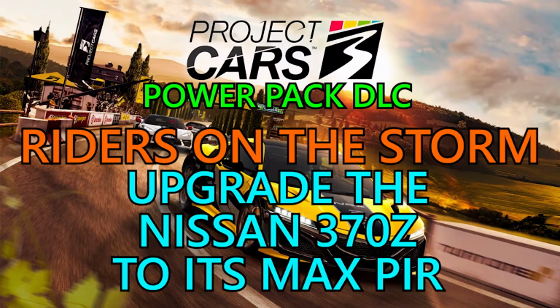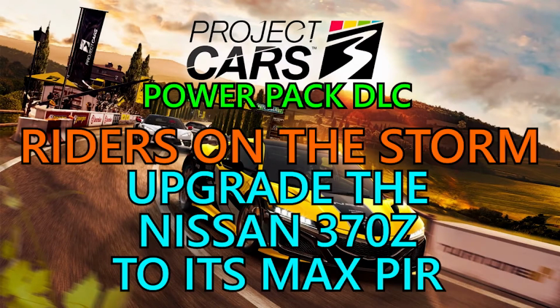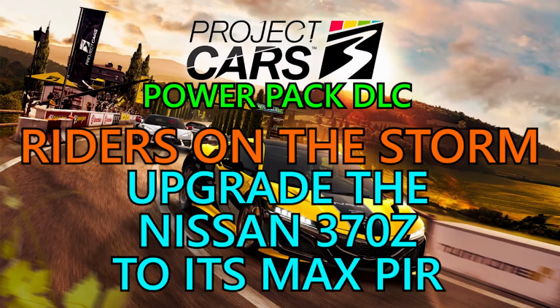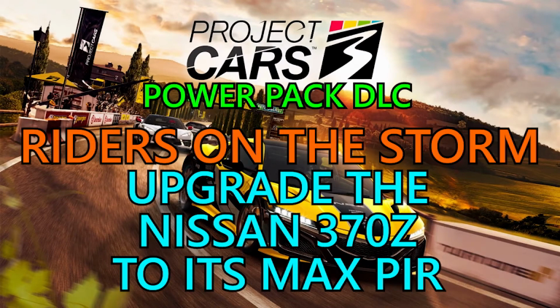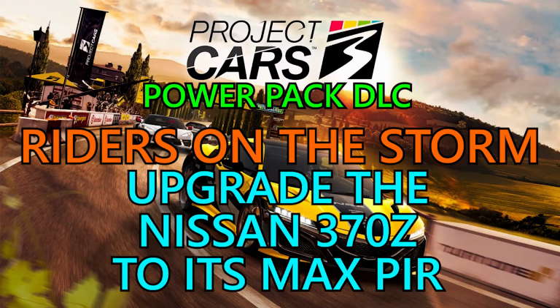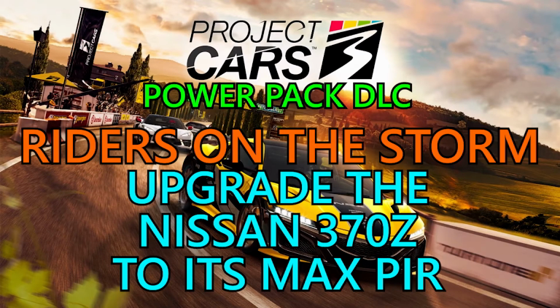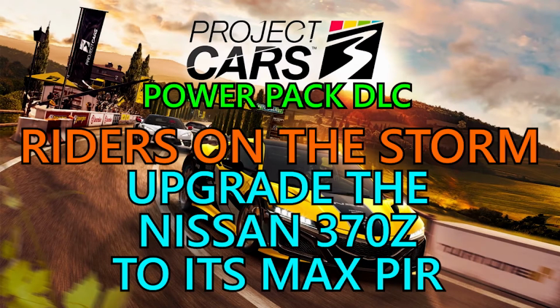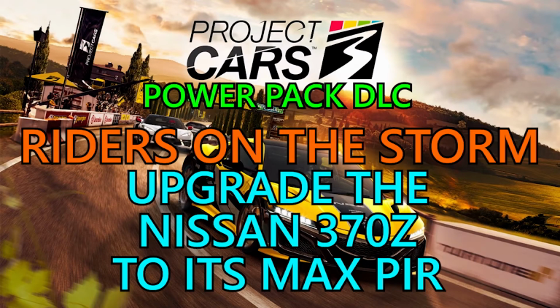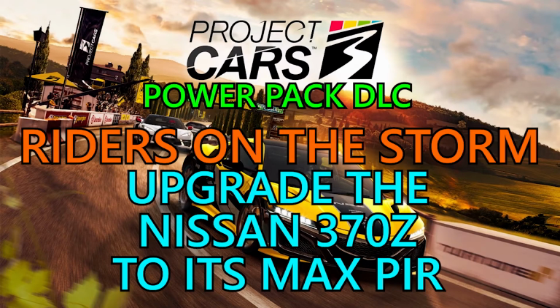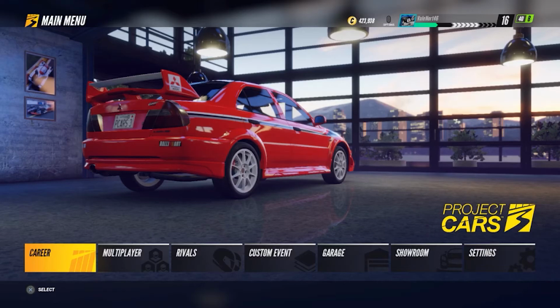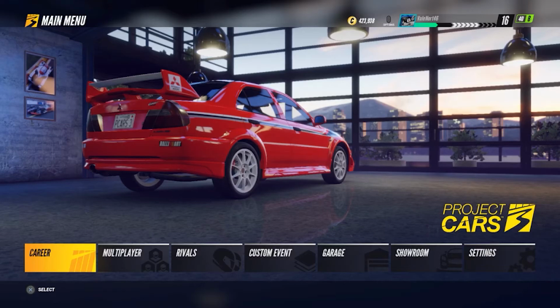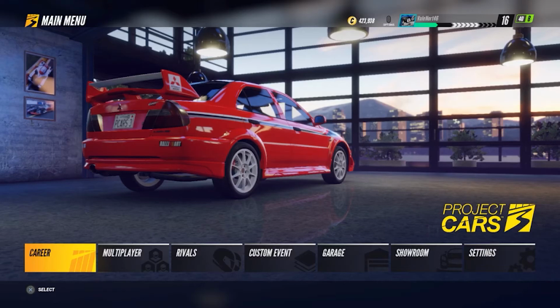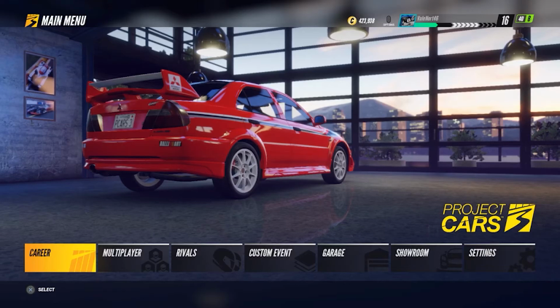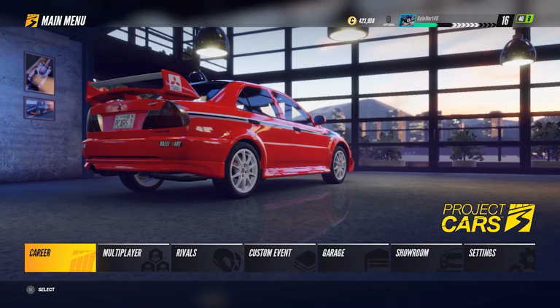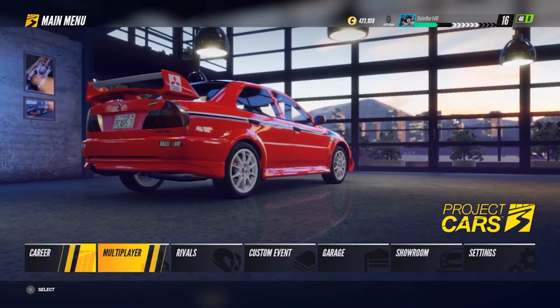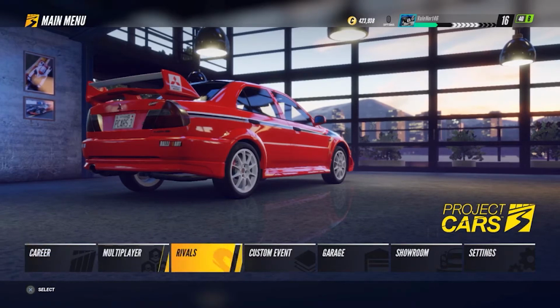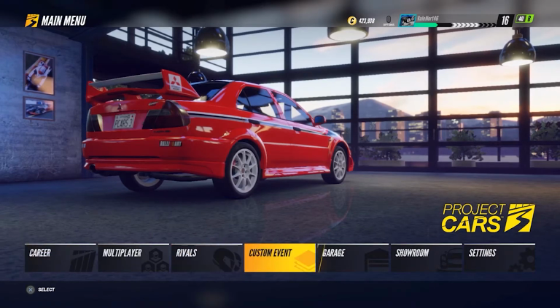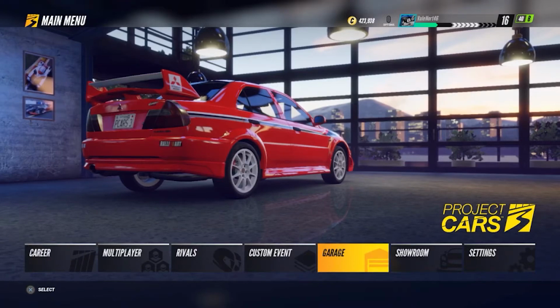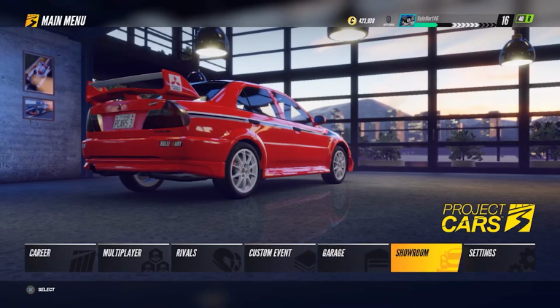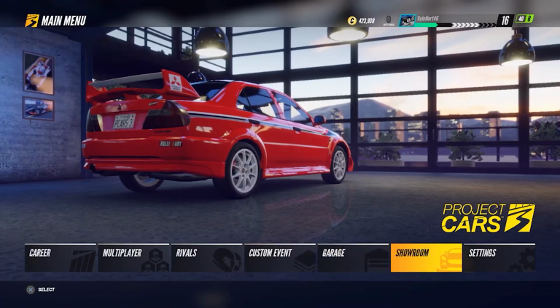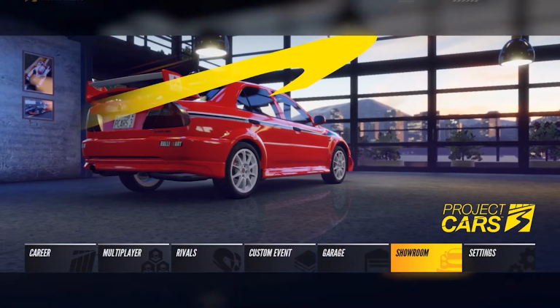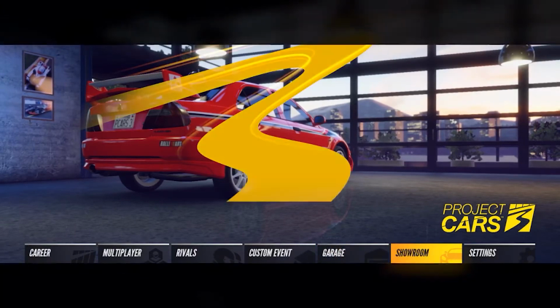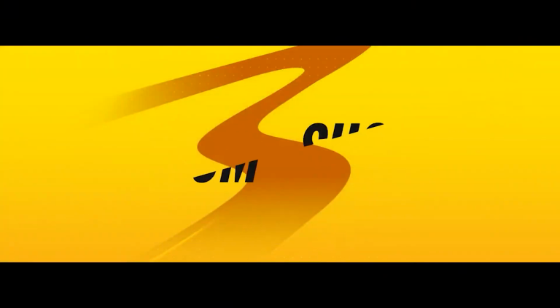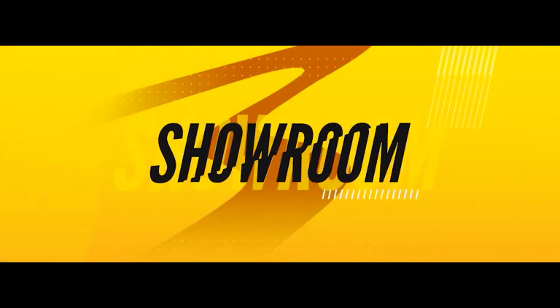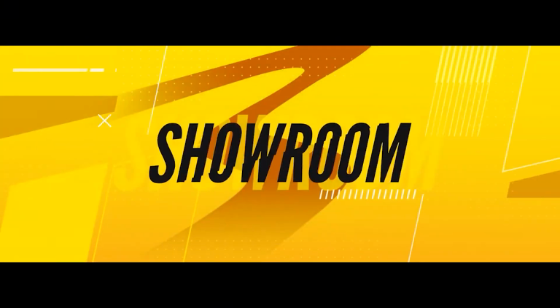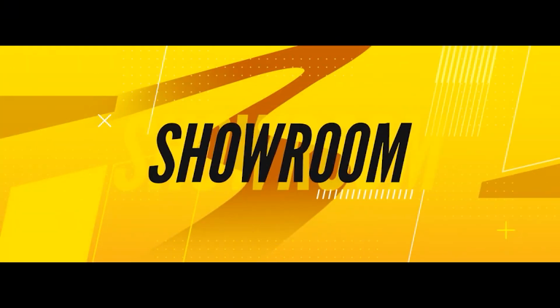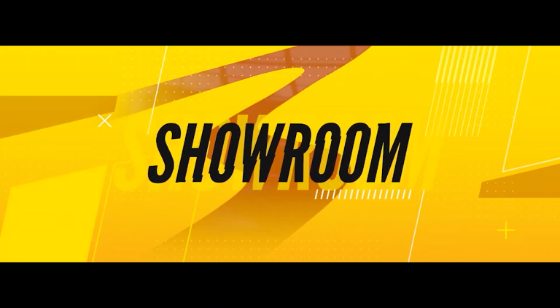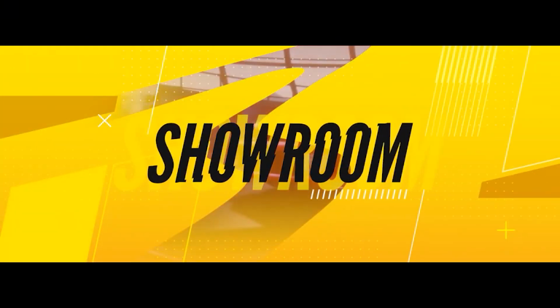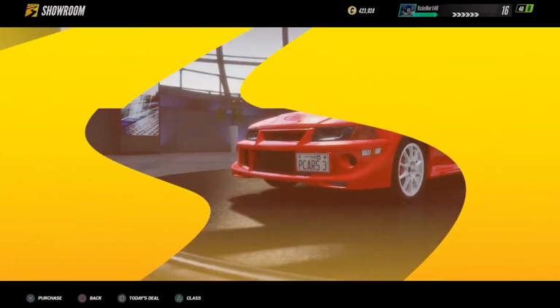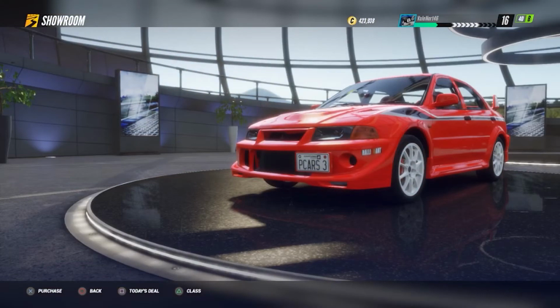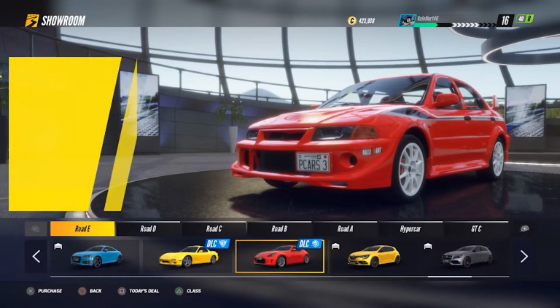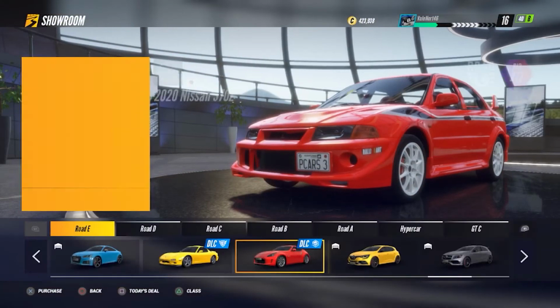Hi guys, welcome back to Griffin's Gaming Guides. Today we're going to go after another Project Cars 3 Power Pack DLC trophy, Riders on the Storm, where you need to upgrade the Nissan 370Z to its max PIR.